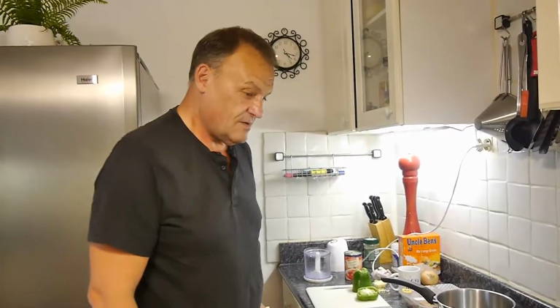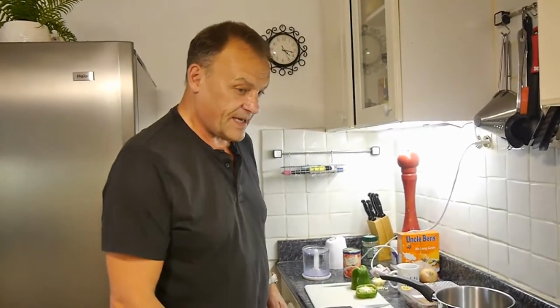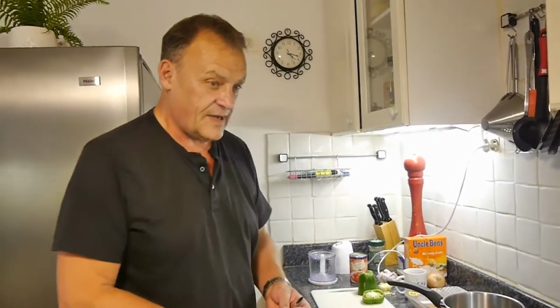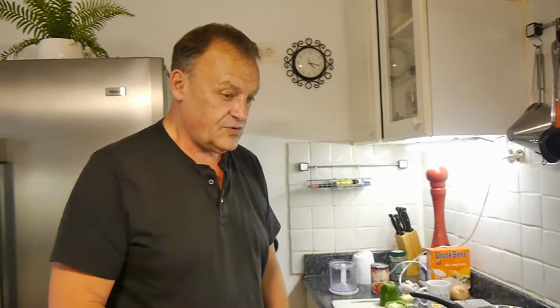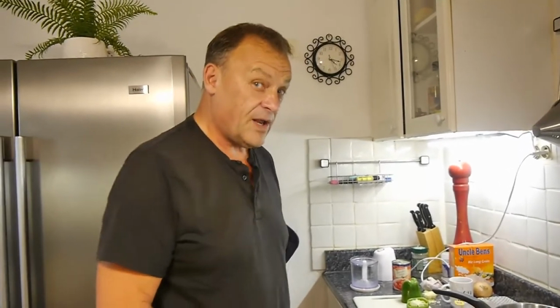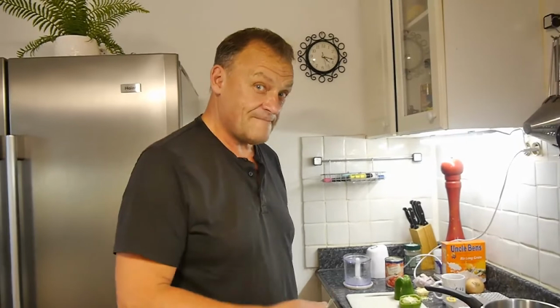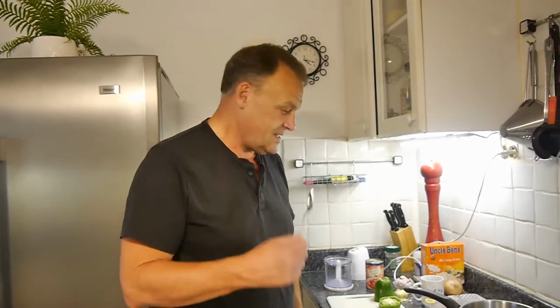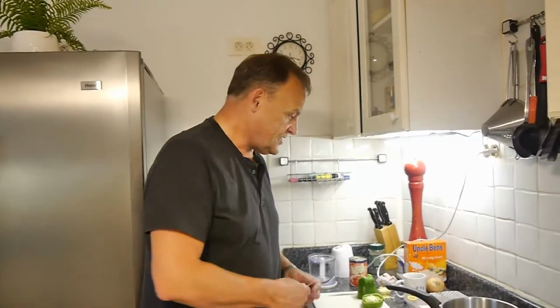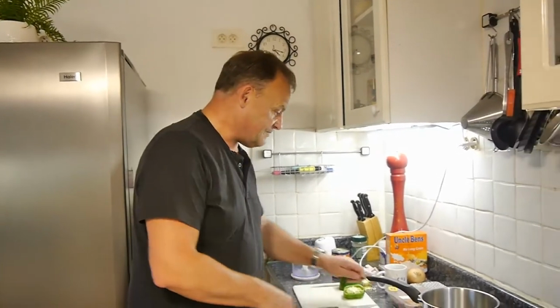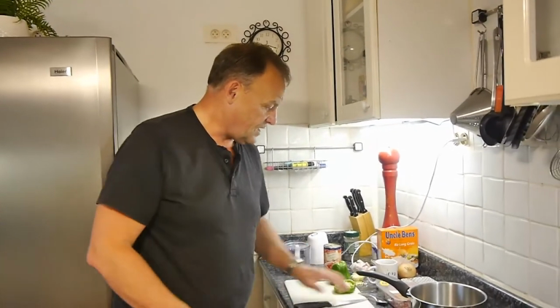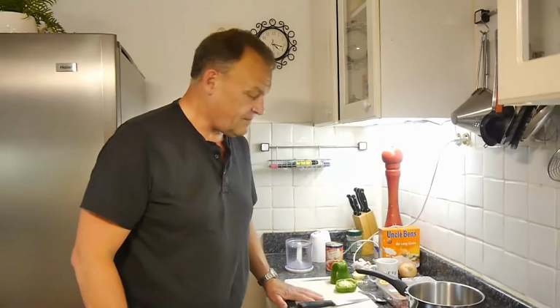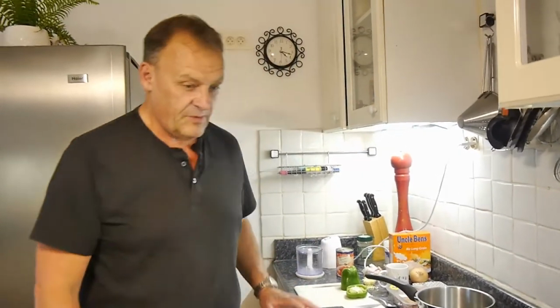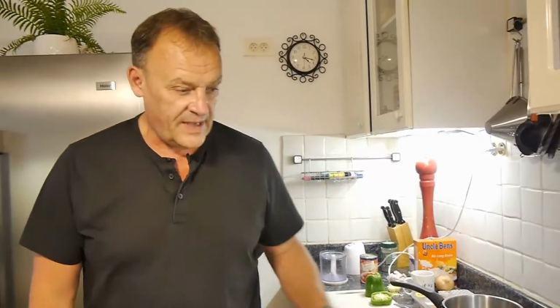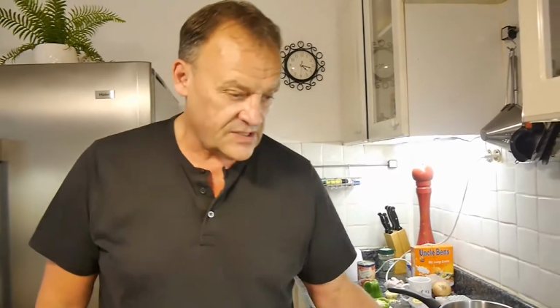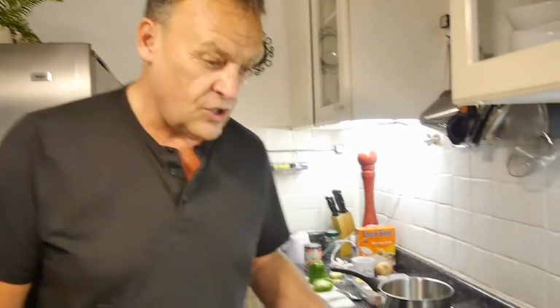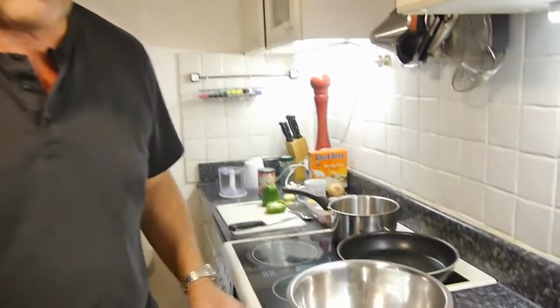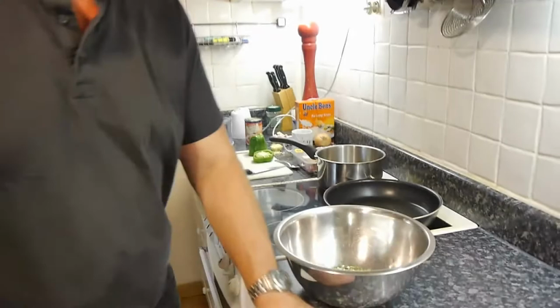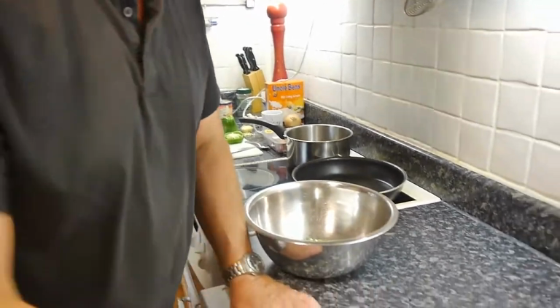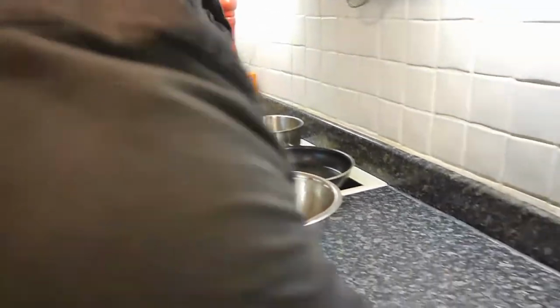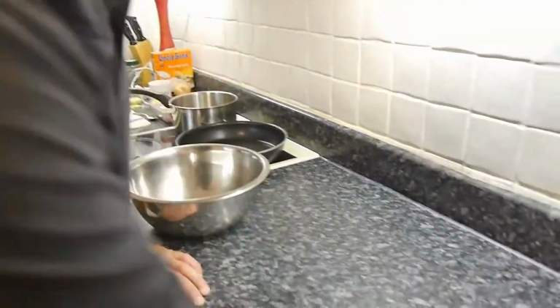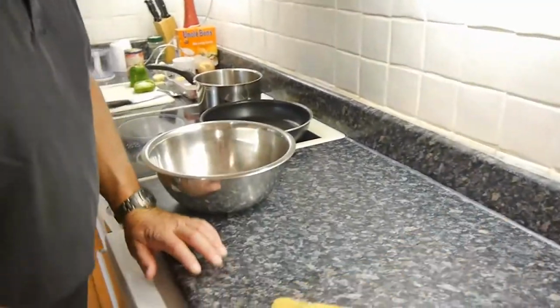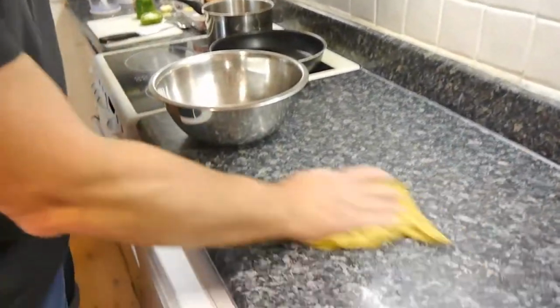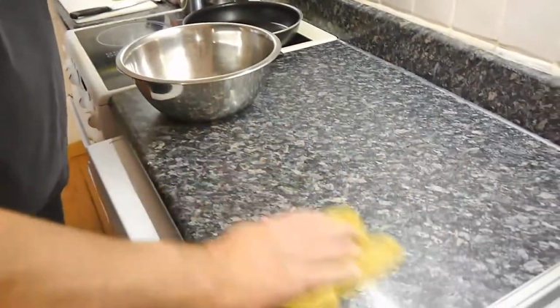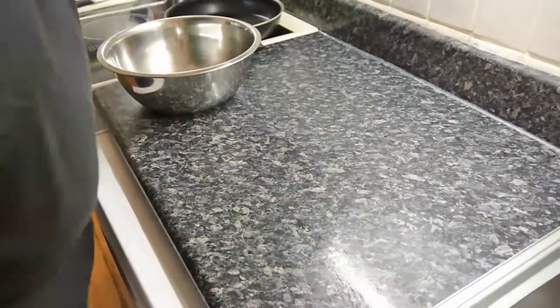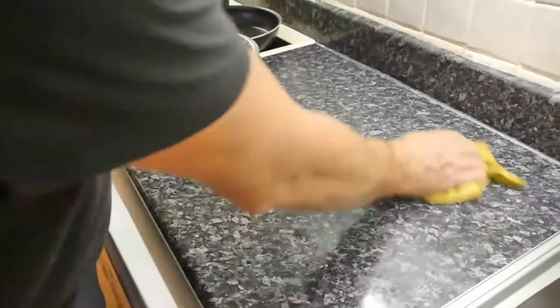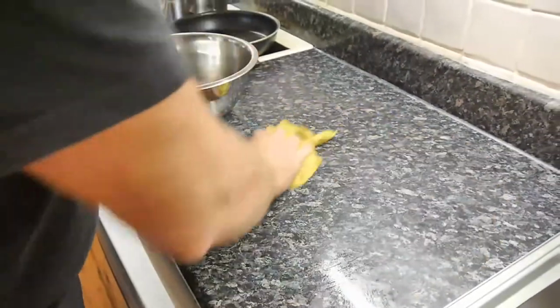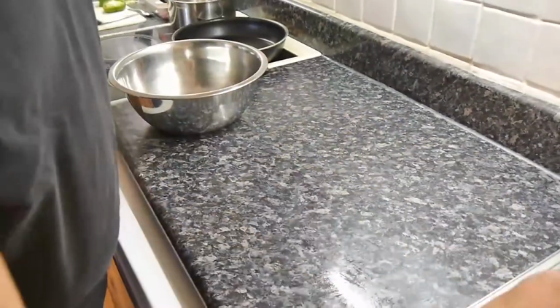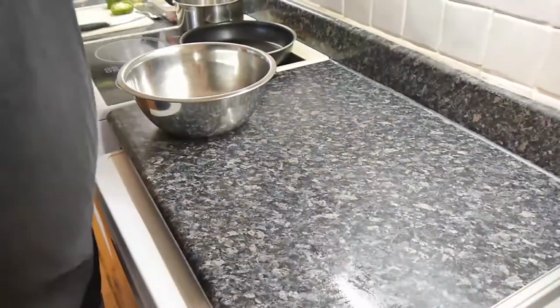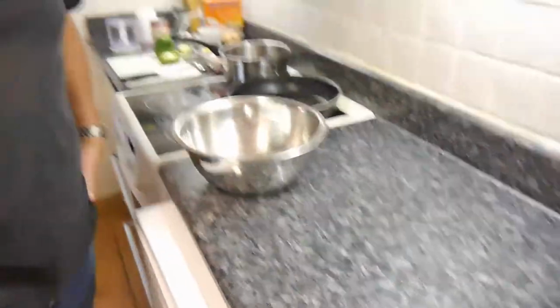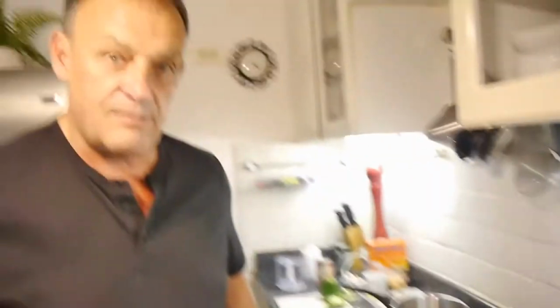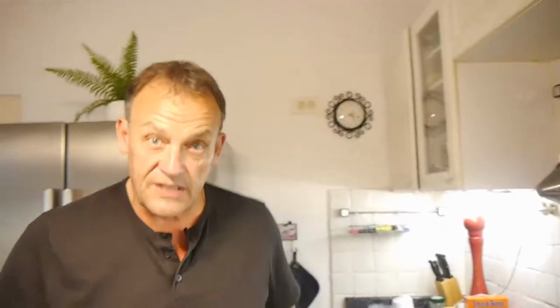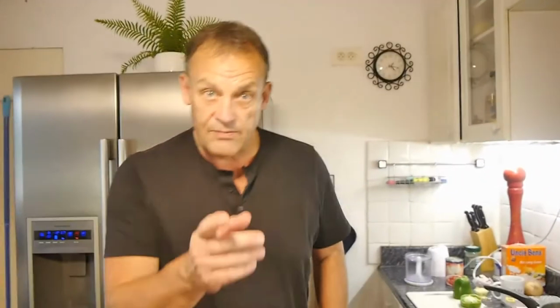Welcome back to How To Bloke. Today we're going to be making some gluten-free or low-gluten Italian meatballs.